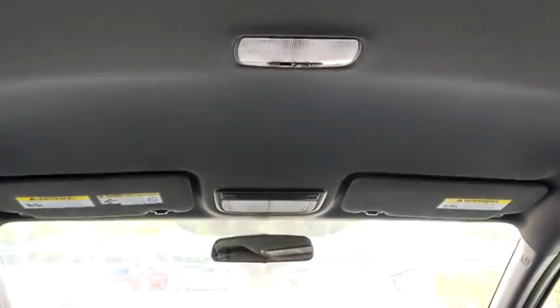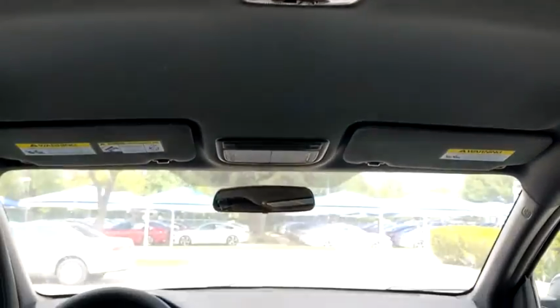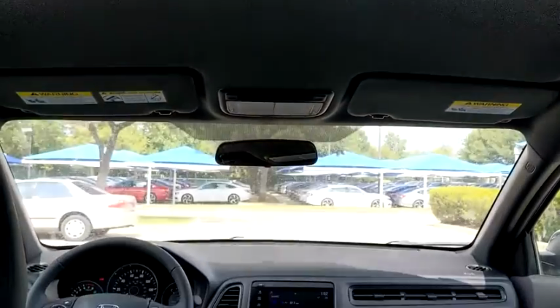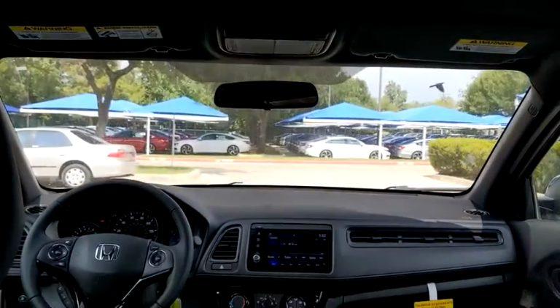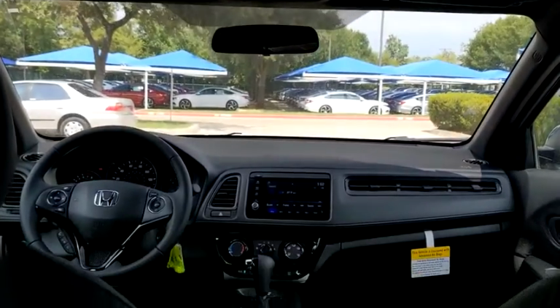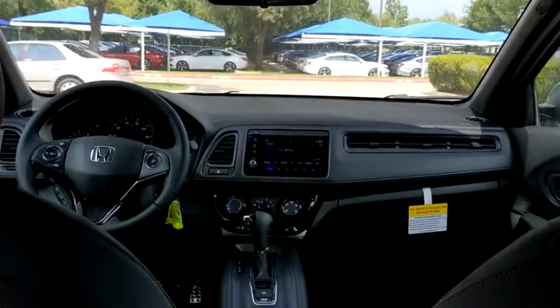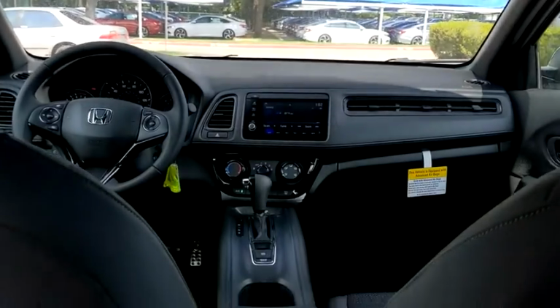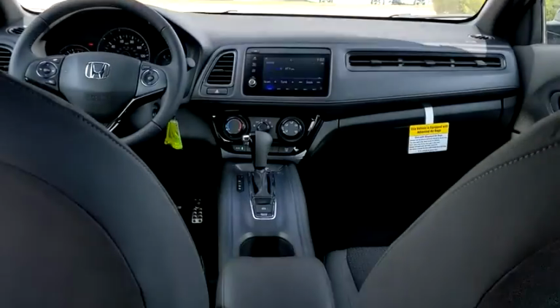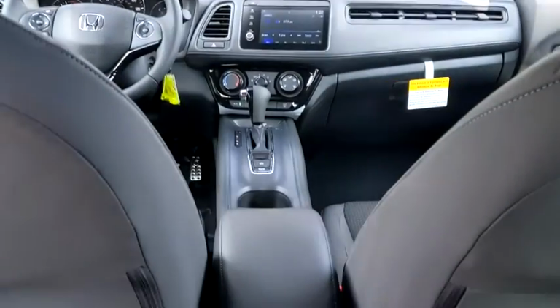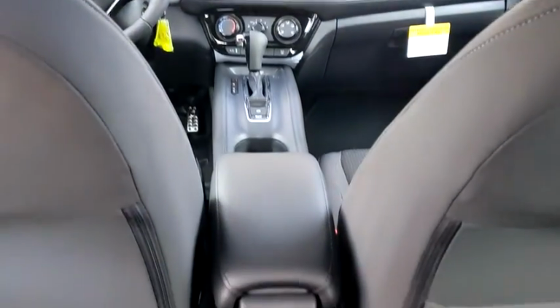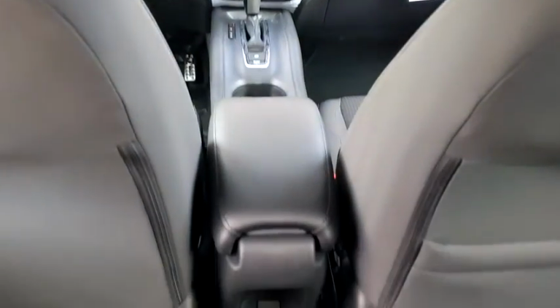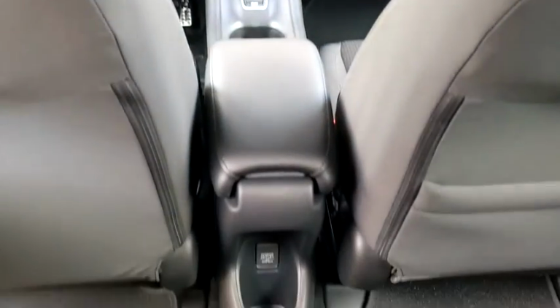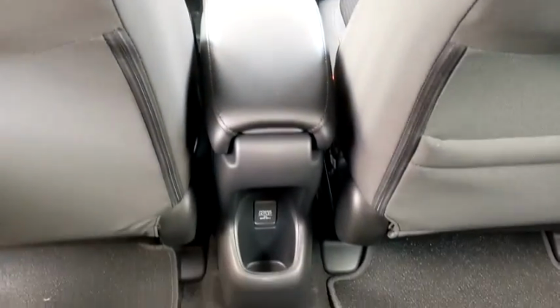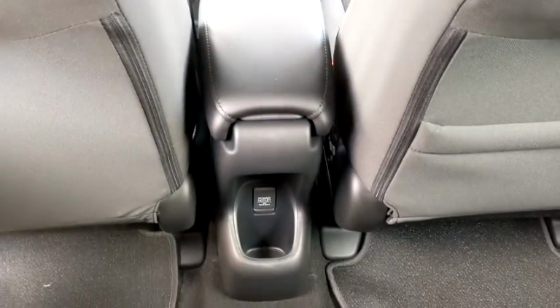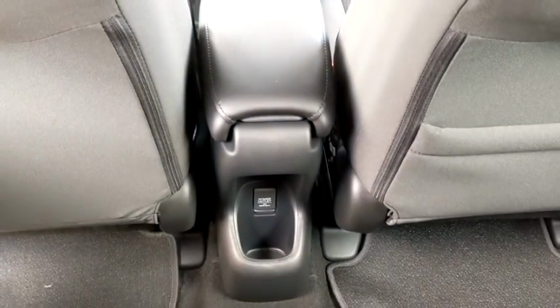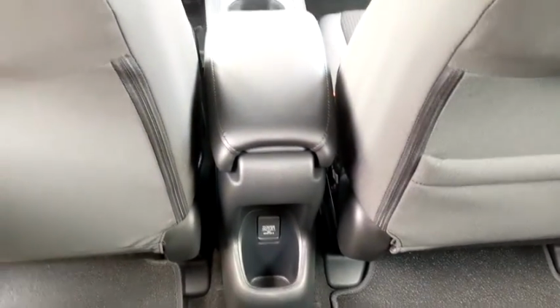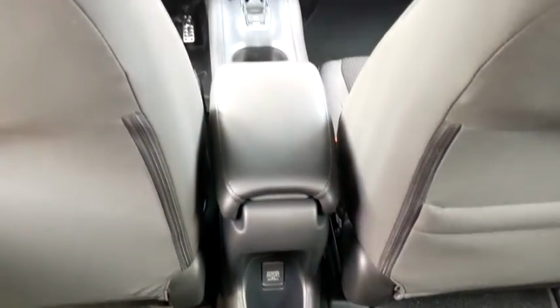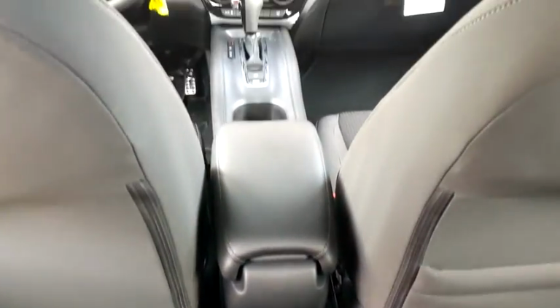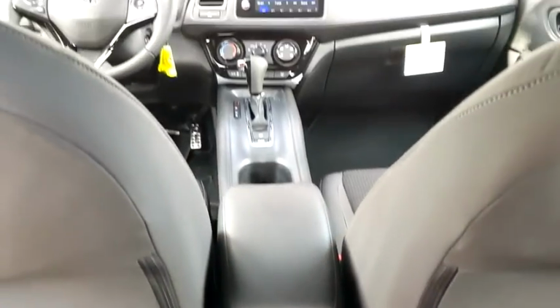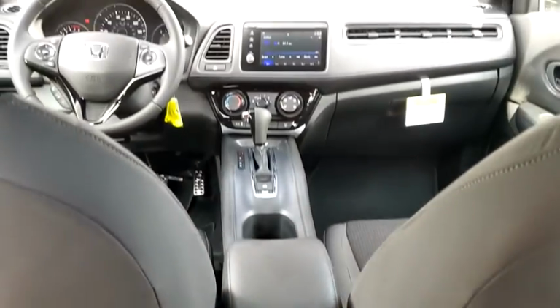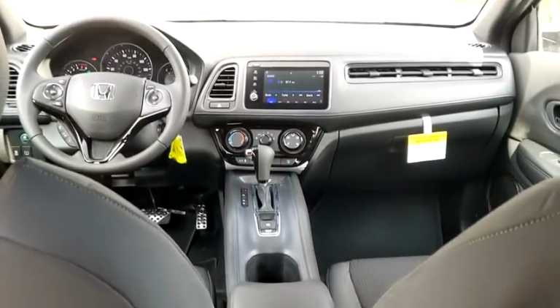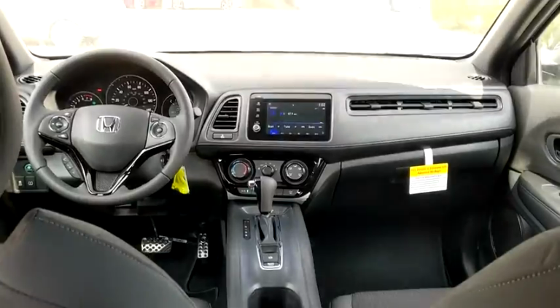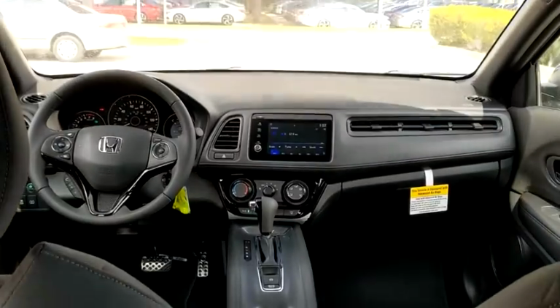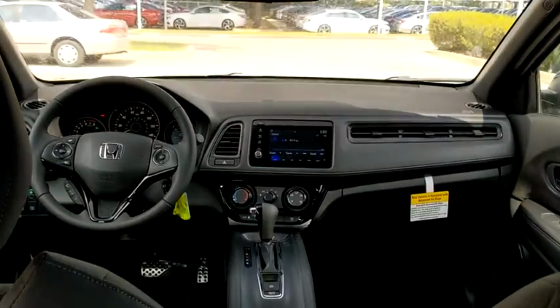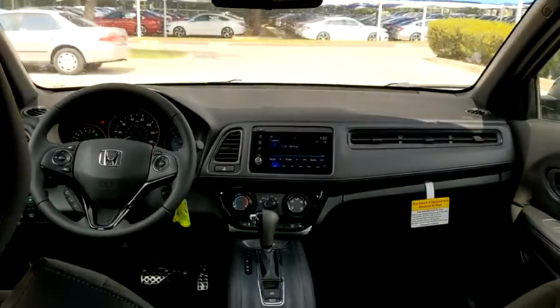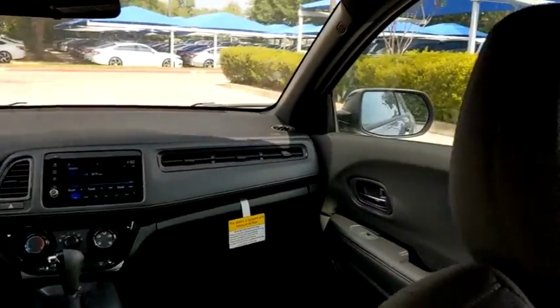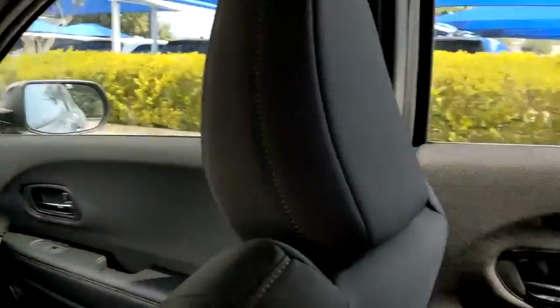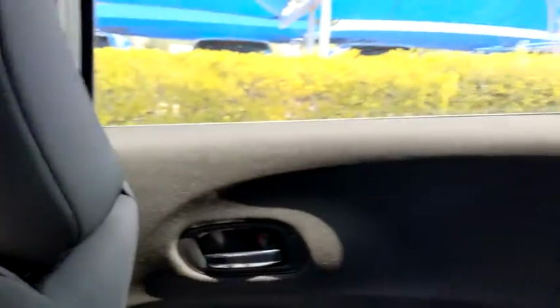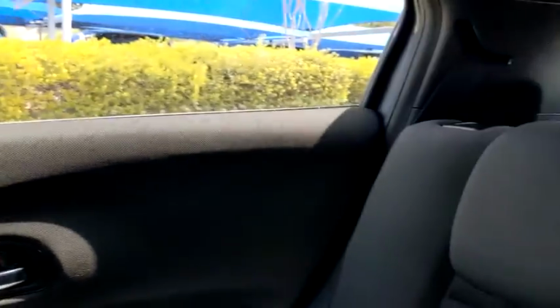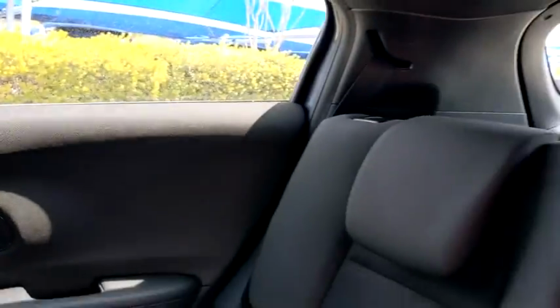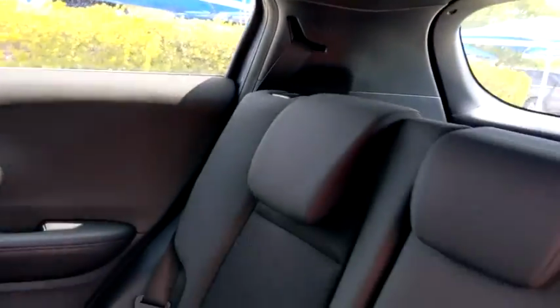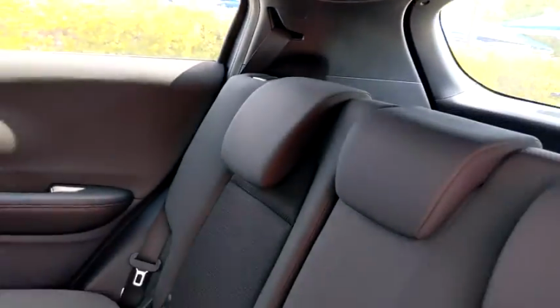Front-wheel drive, four-wheel disc brakes, aluminum wheels, cruise control, floor mats, rear defrost, AM-FM stereo radio, trip computer.